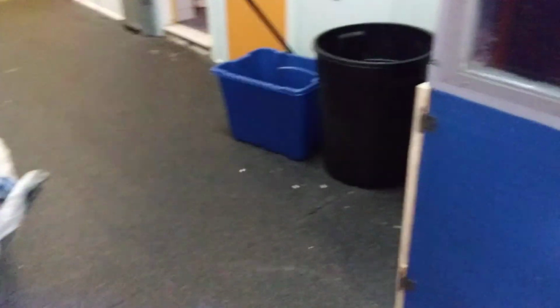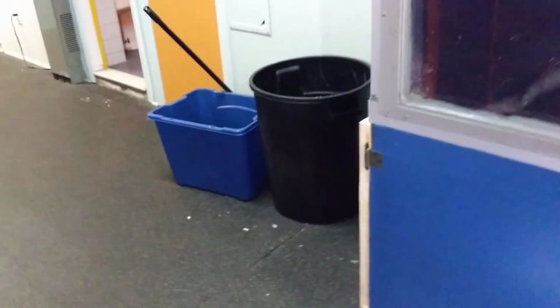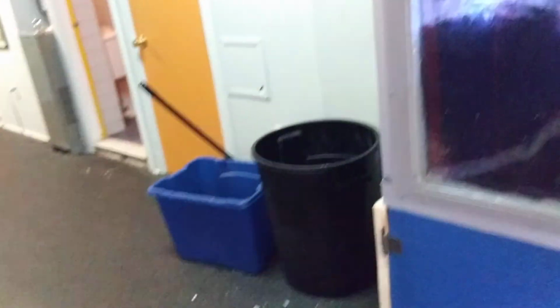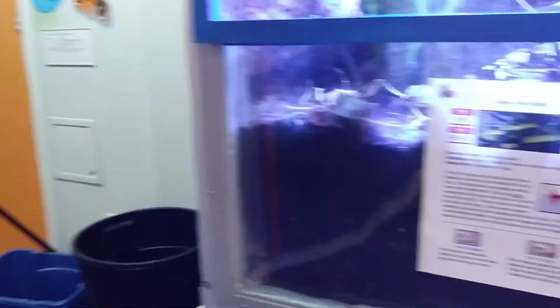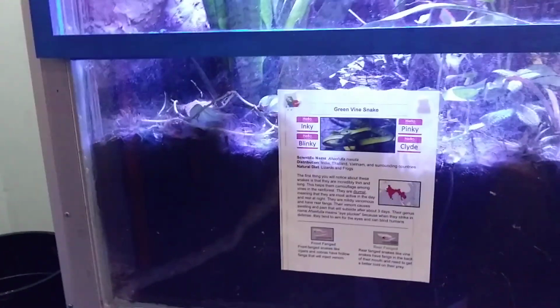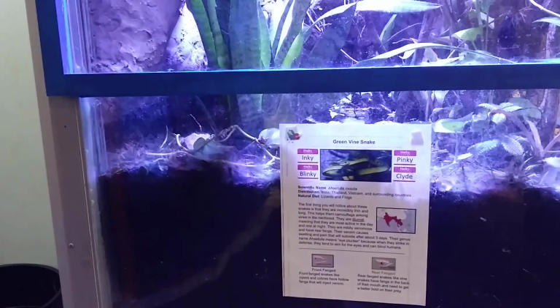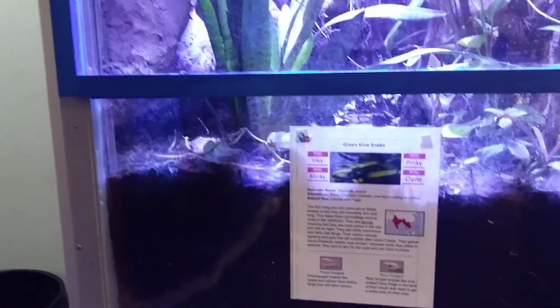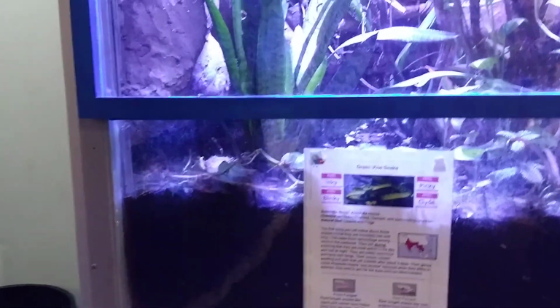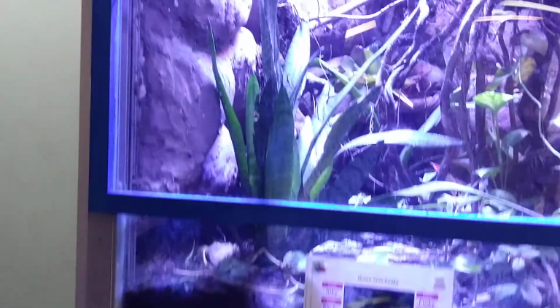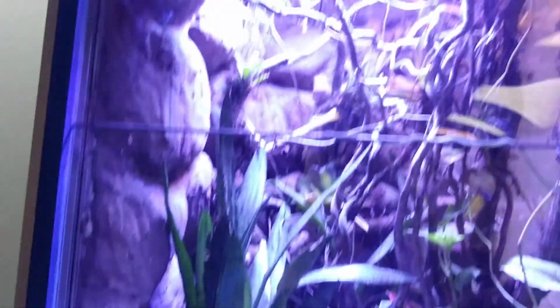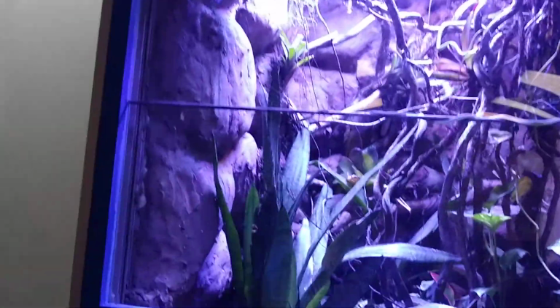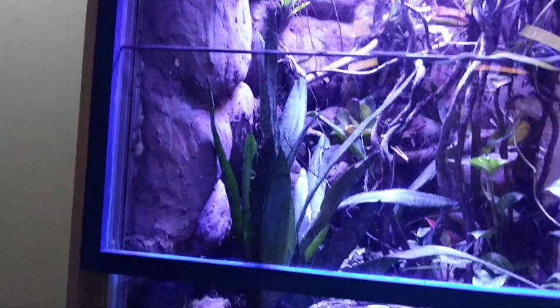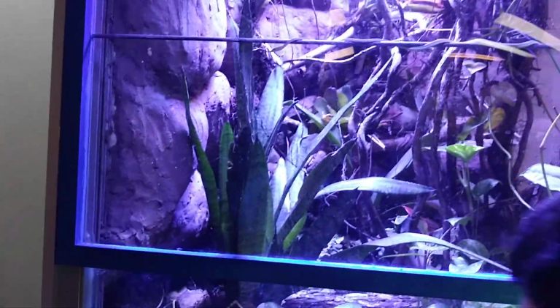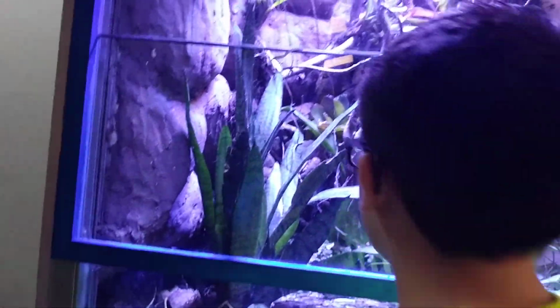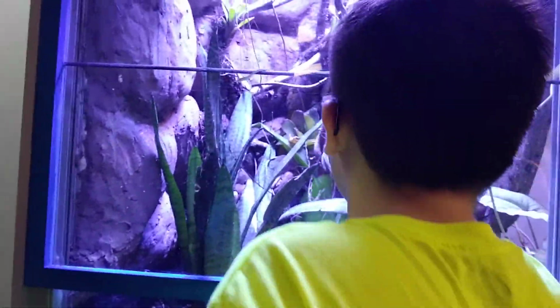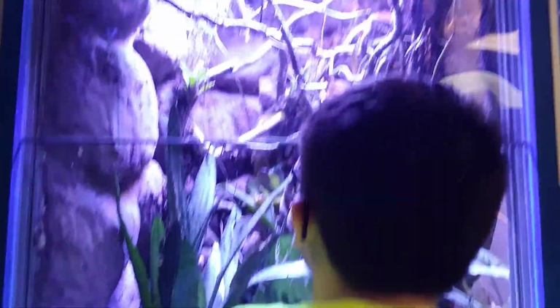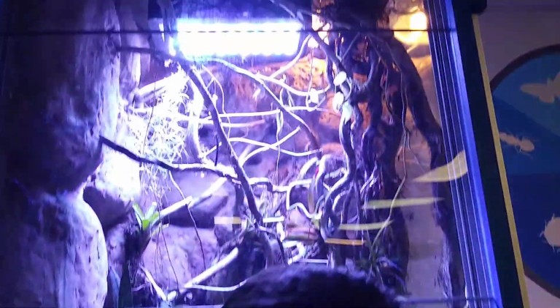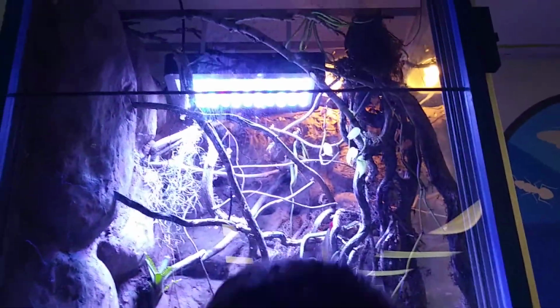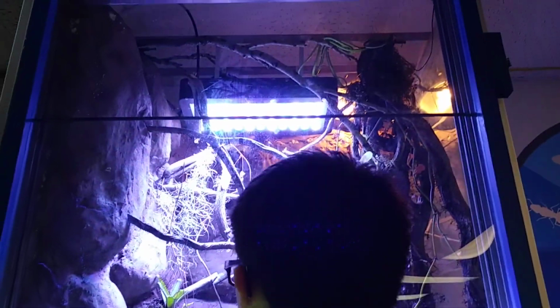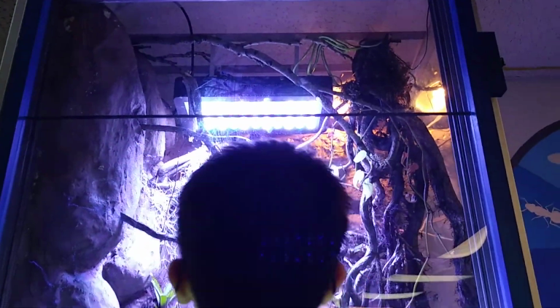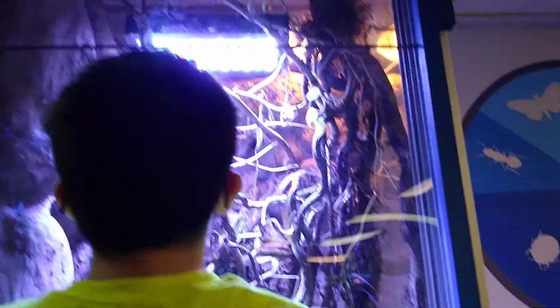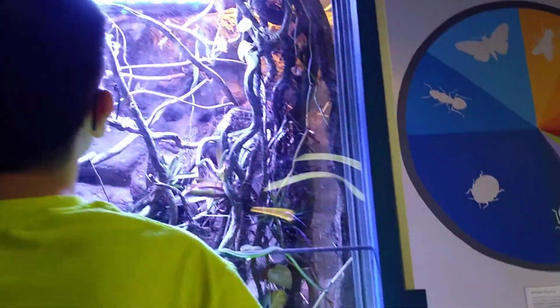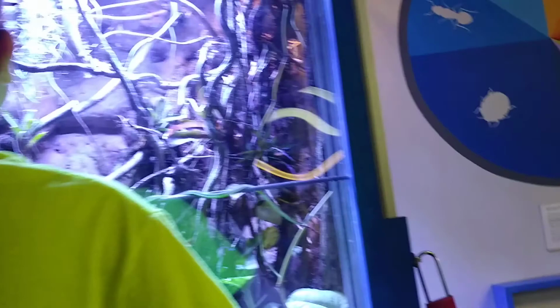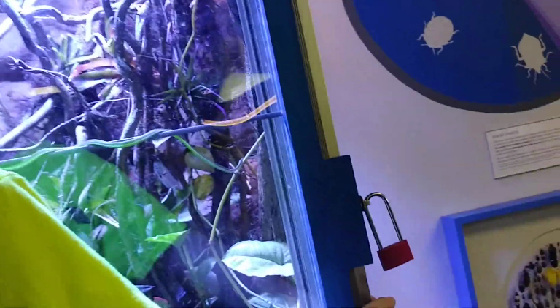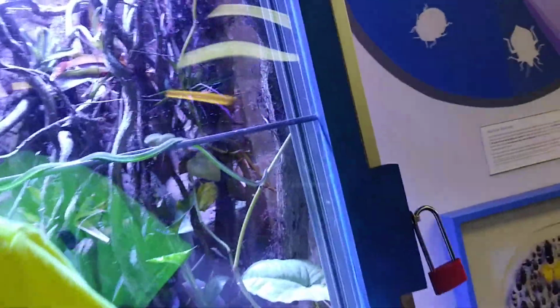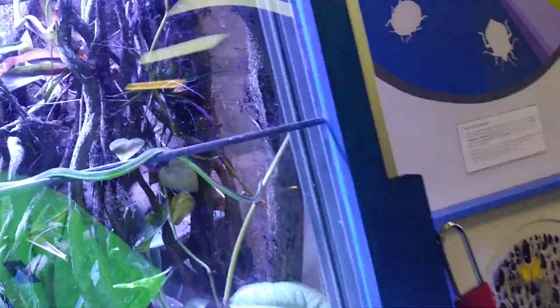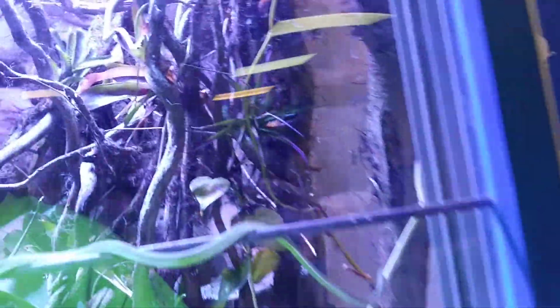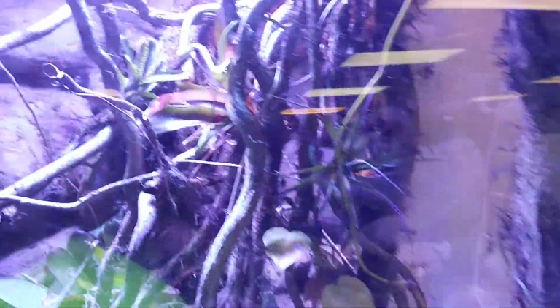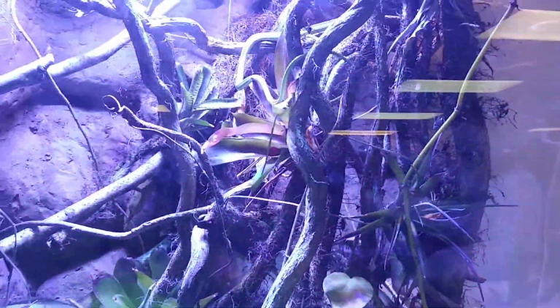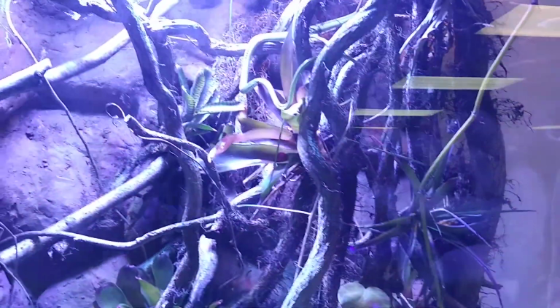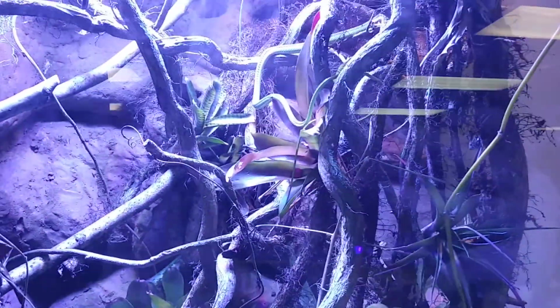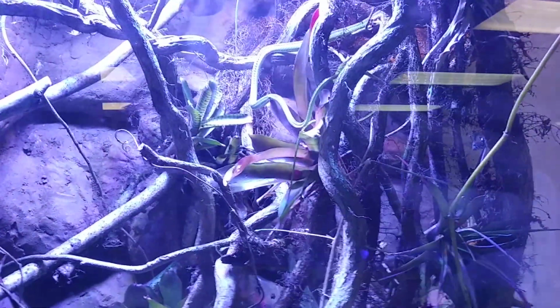A green vine snake. Where is he at, Aiden? You see him? Oh, I think I see him. That's him. That's him right there.